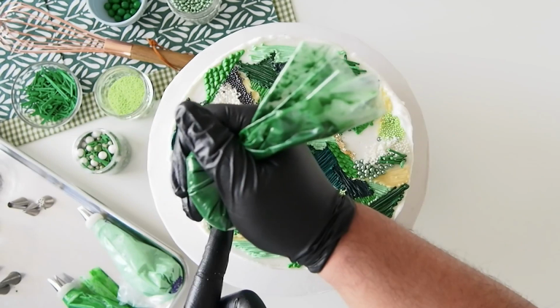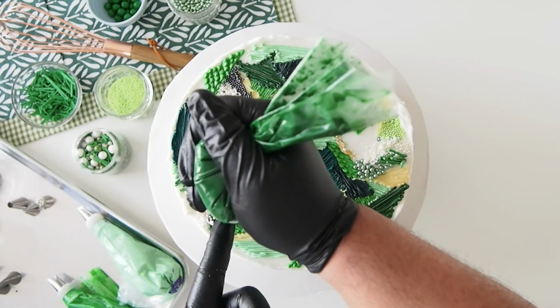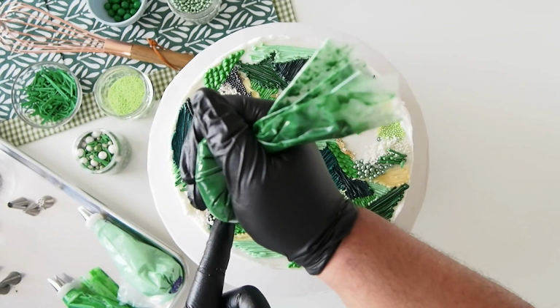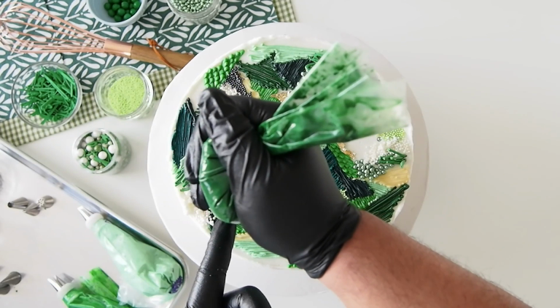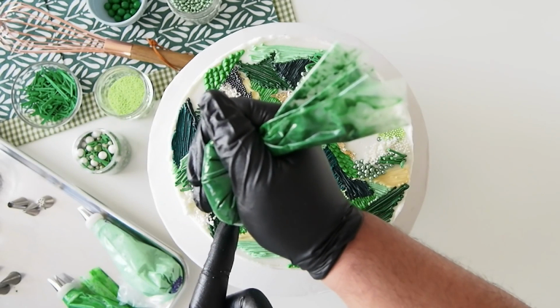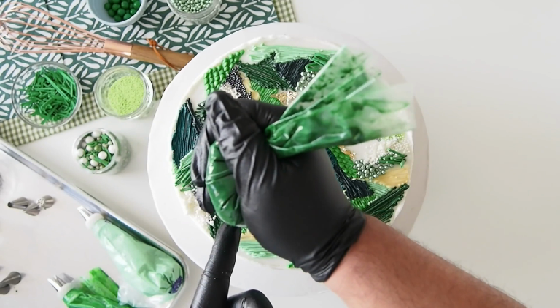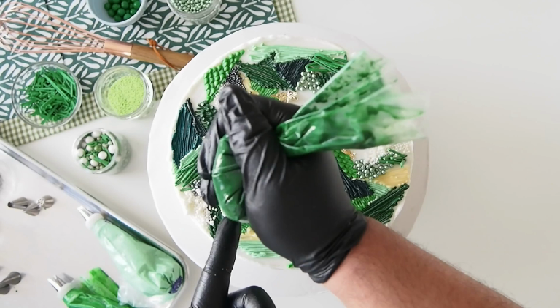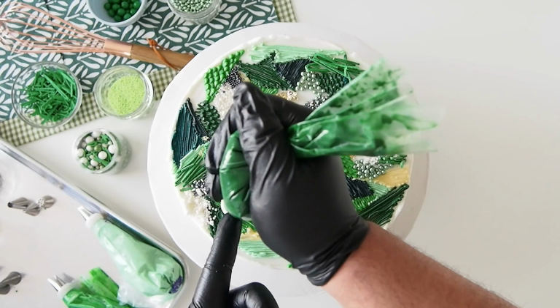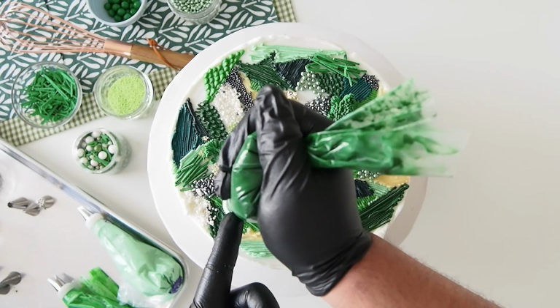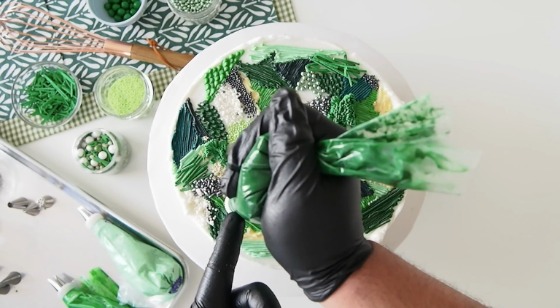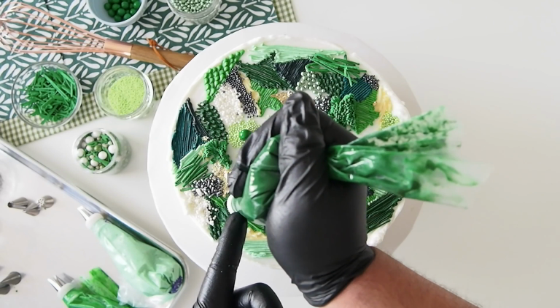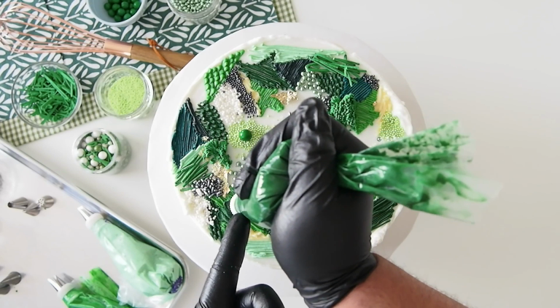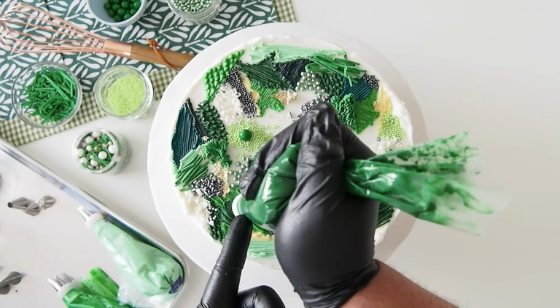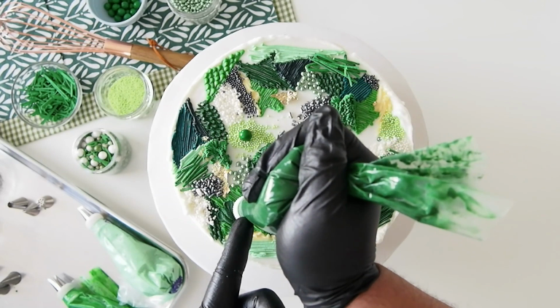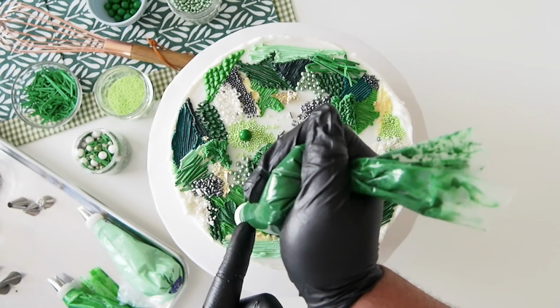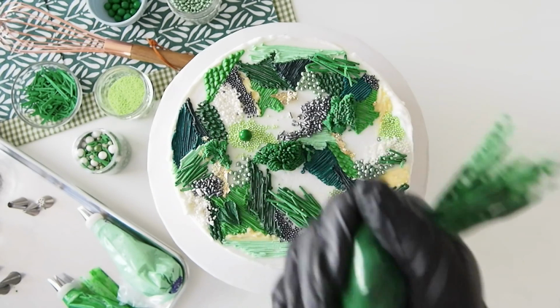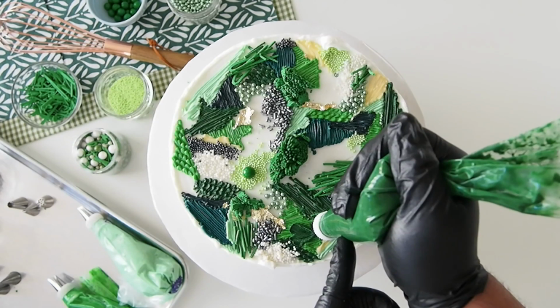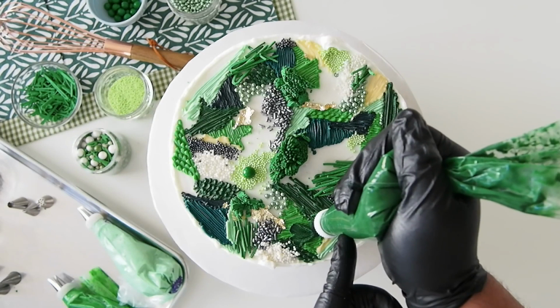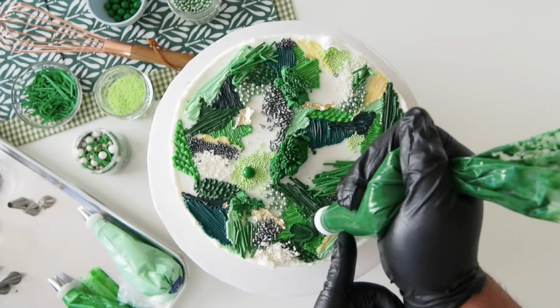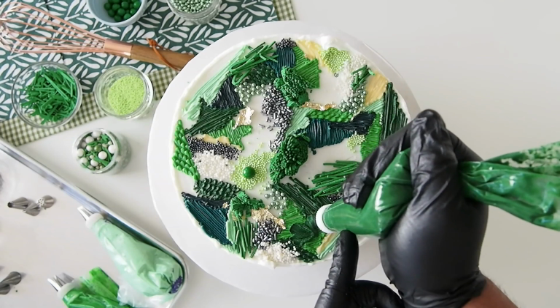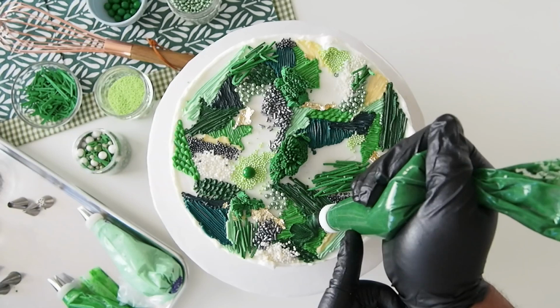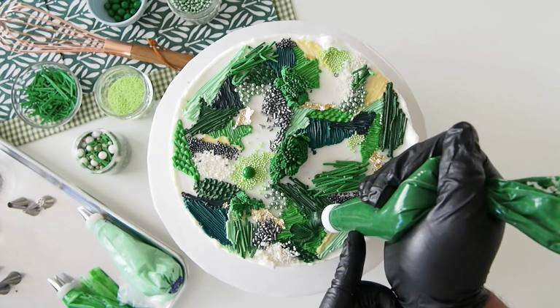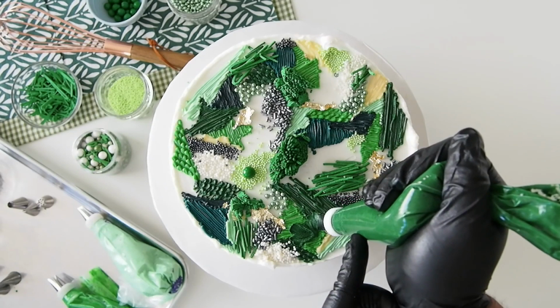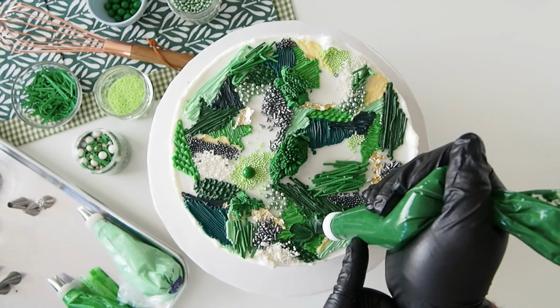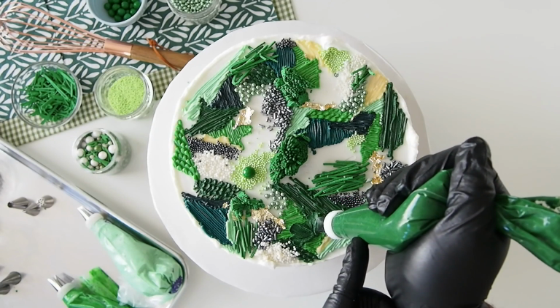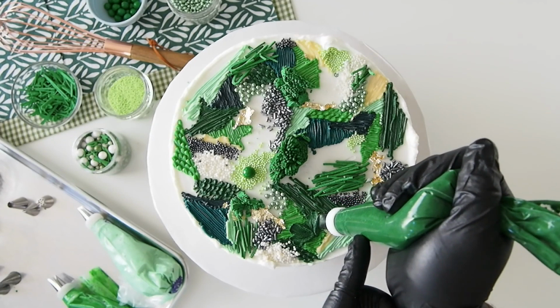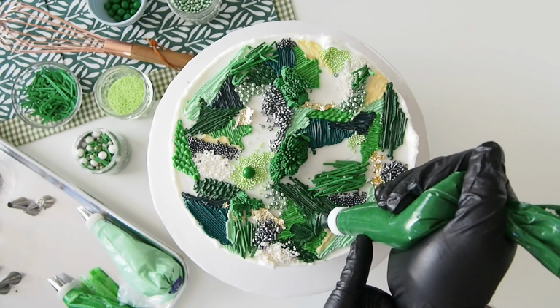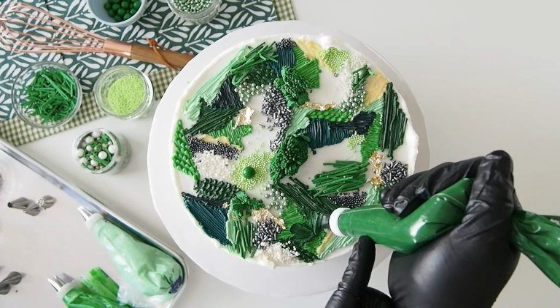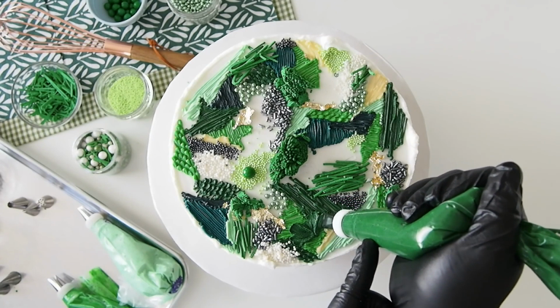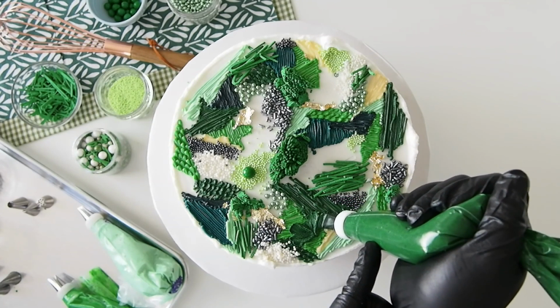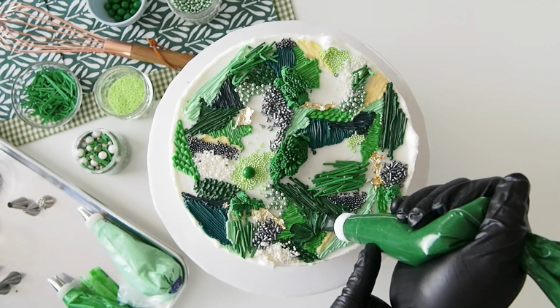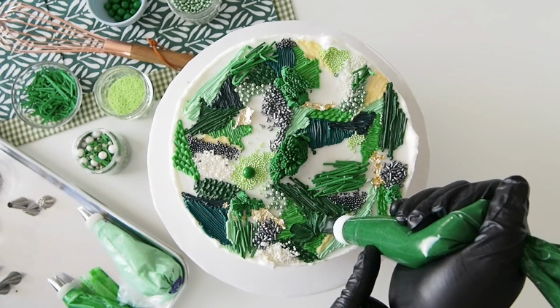With a number 102 and 104 tip in different shades of green buttercream, pipe on some three-leaf clovers and one four-leaf clover throughout the cake.